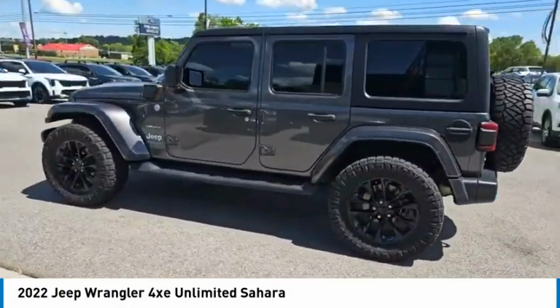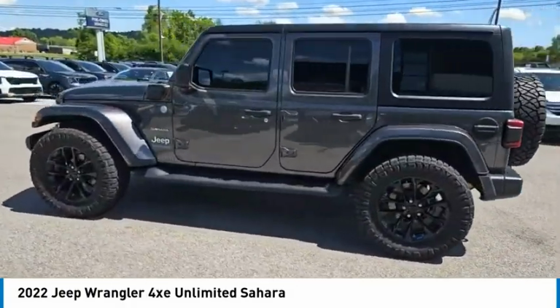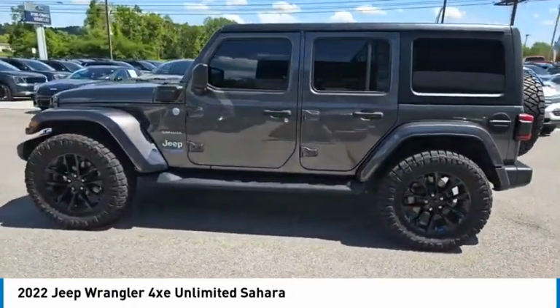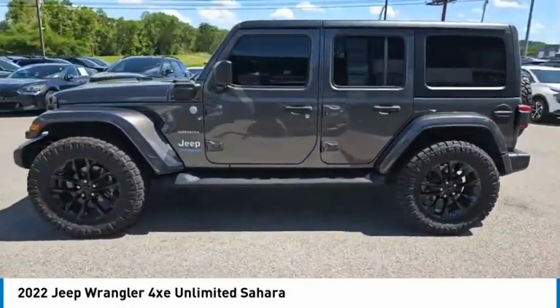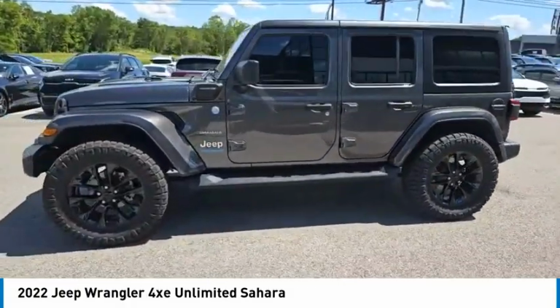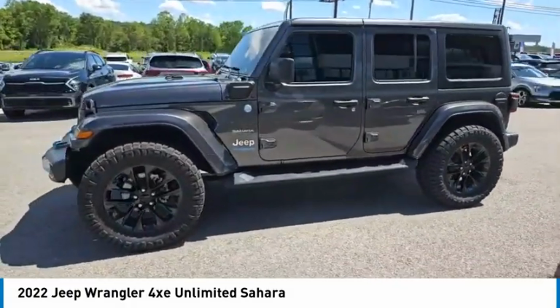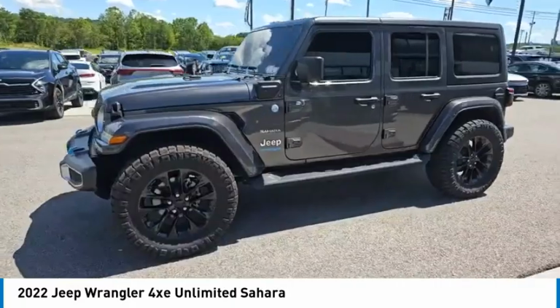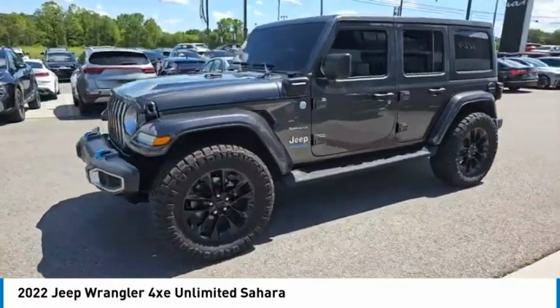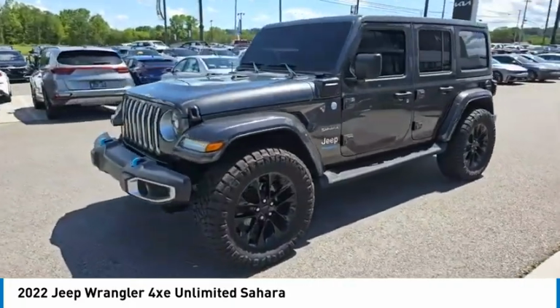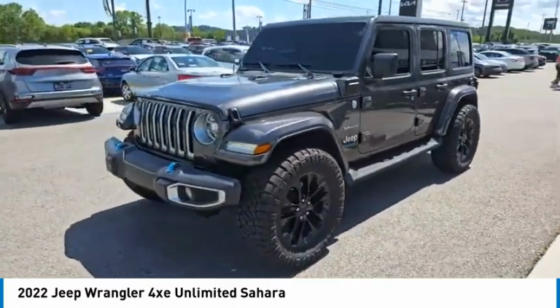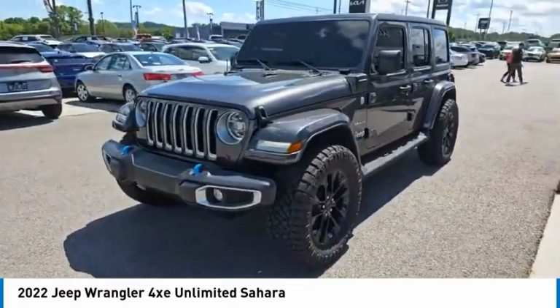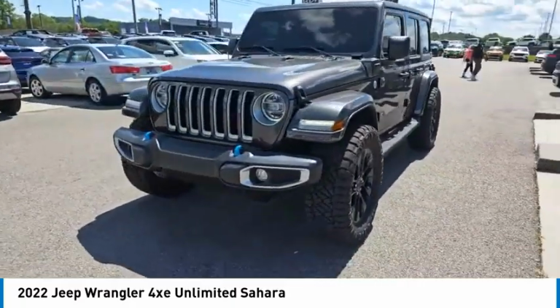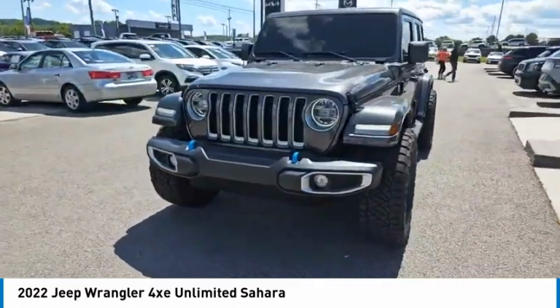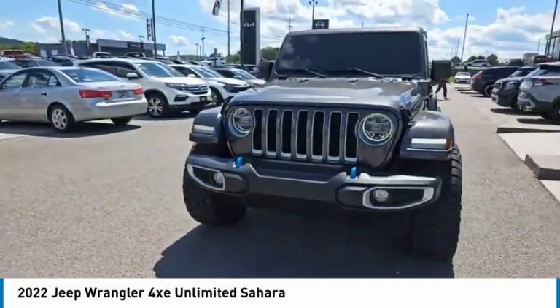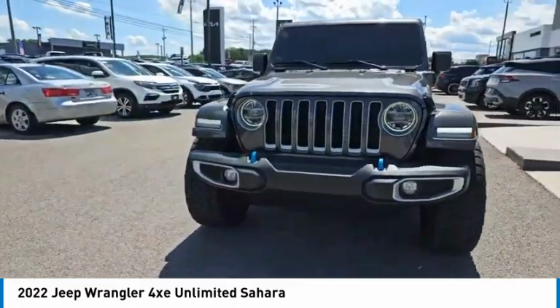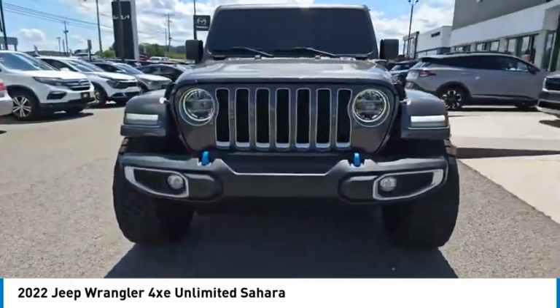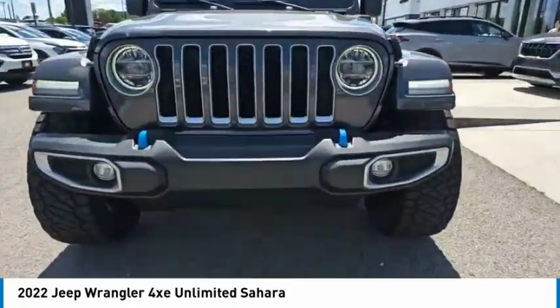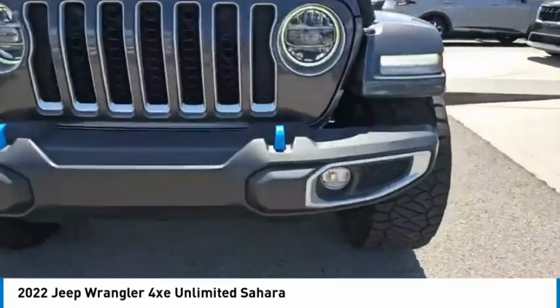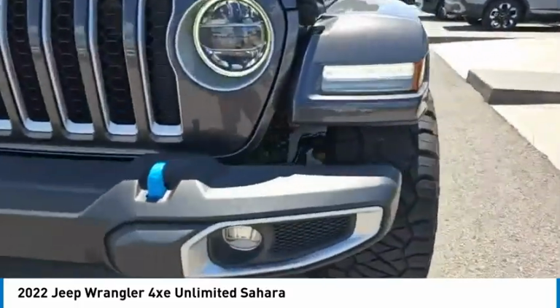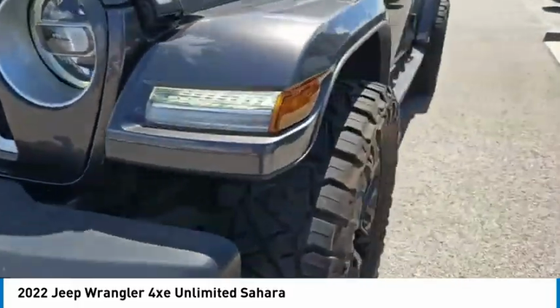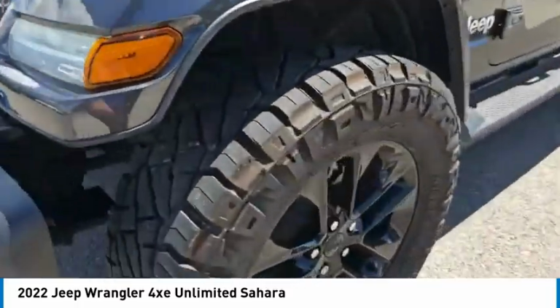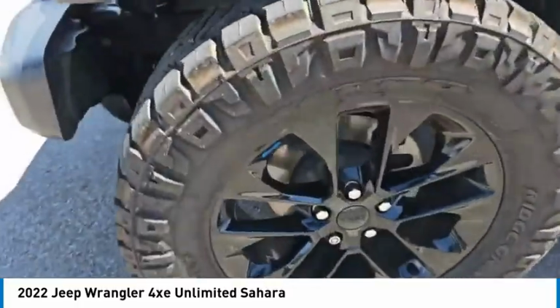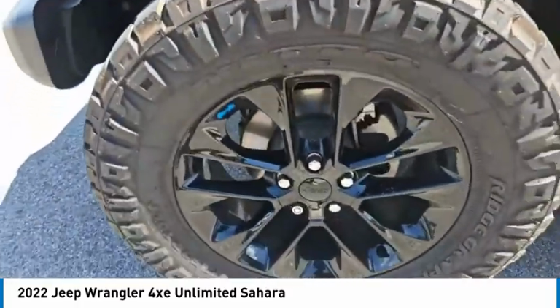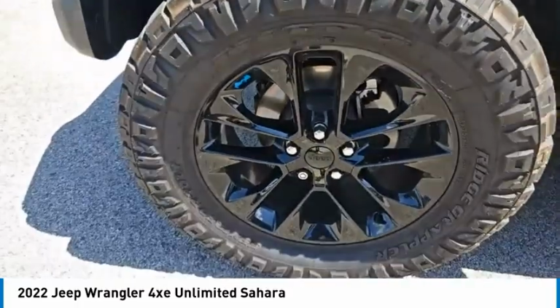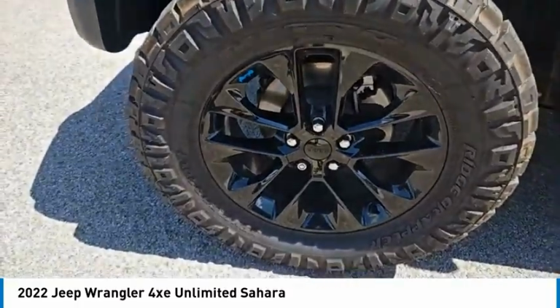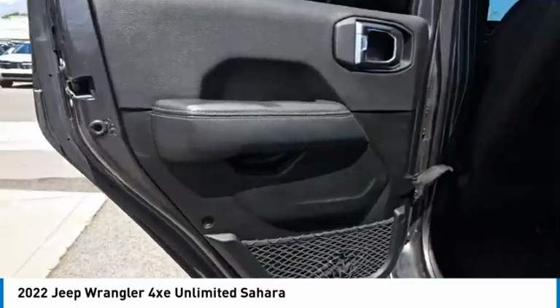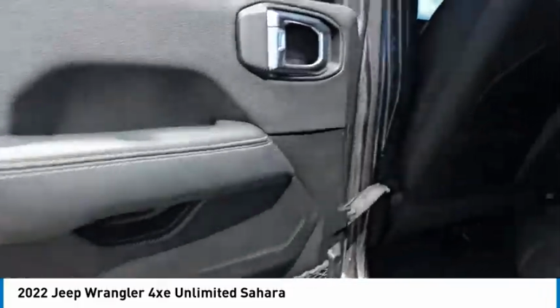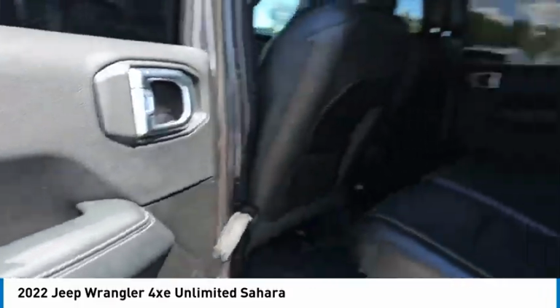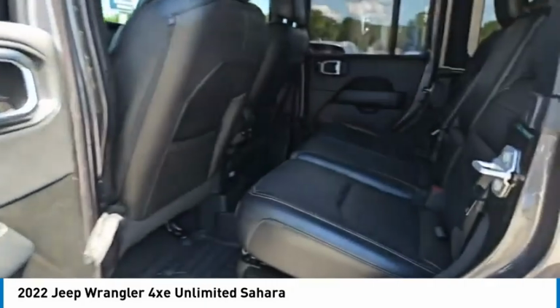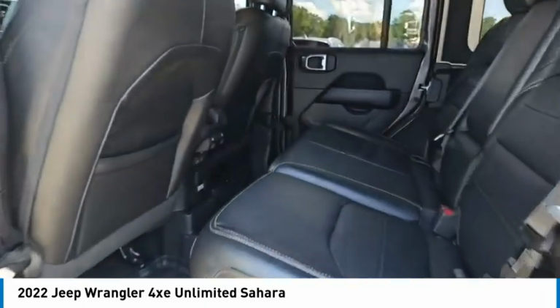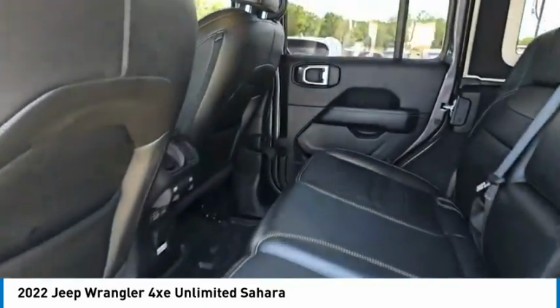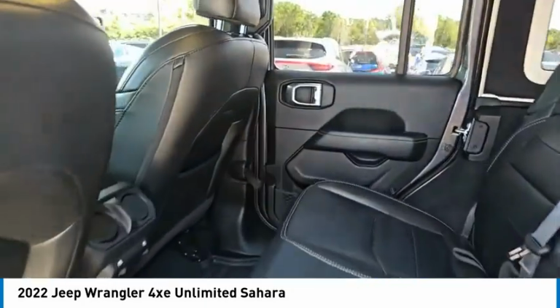Here are some of this vehicle's great options: aluminum wheels, running boards, heated side mirrors, daytime running lights, remote keyless entry, fog lights, headlights auto off, mirror memory, rollover protection system, traction control.